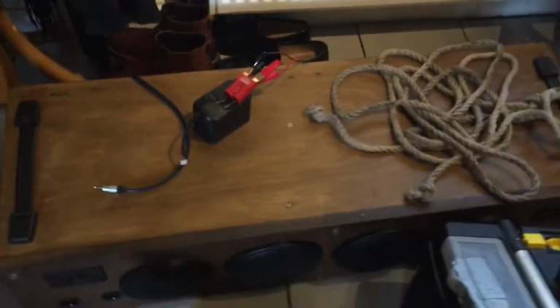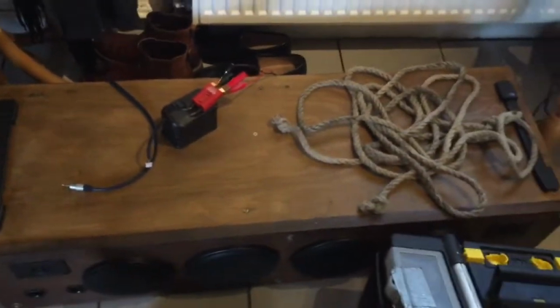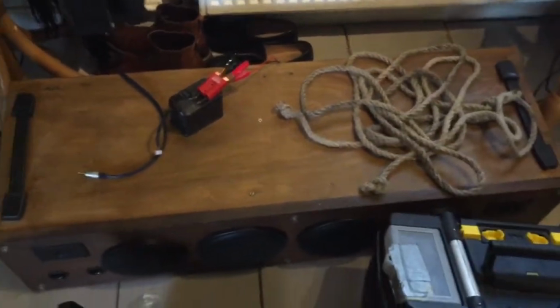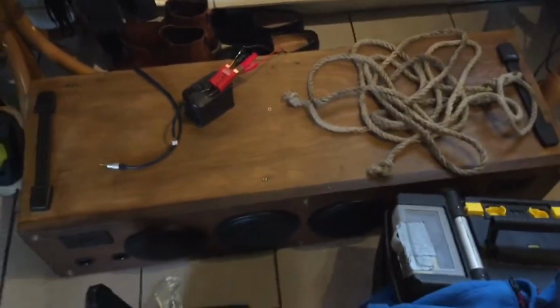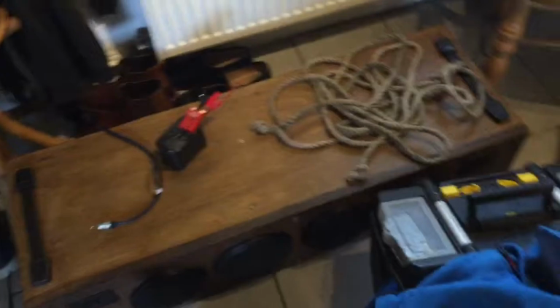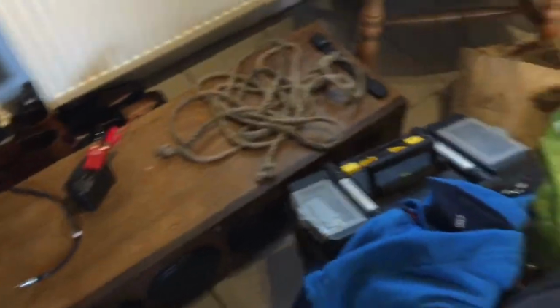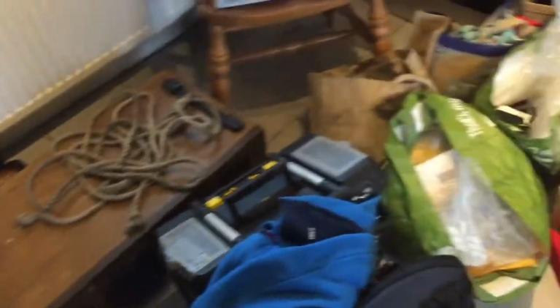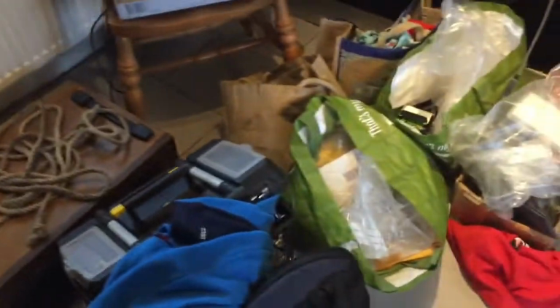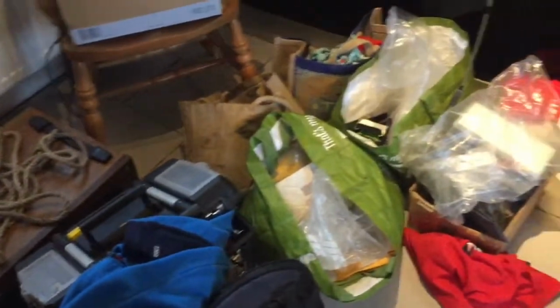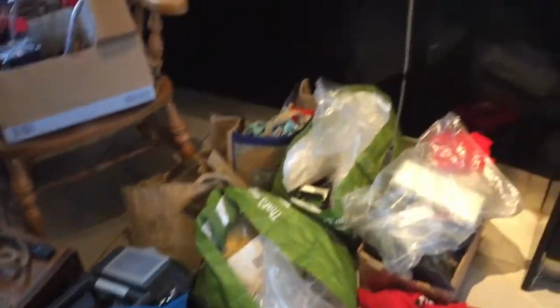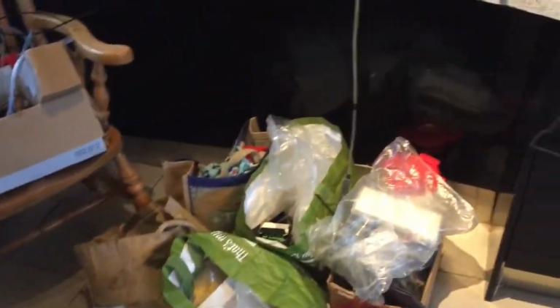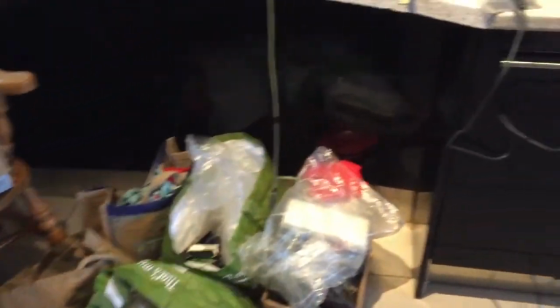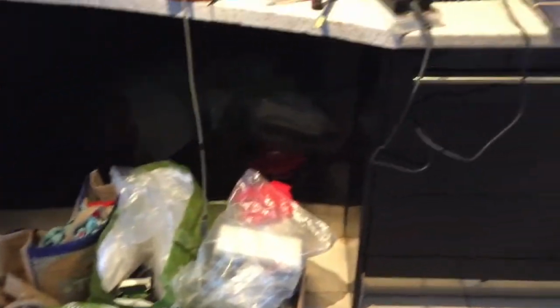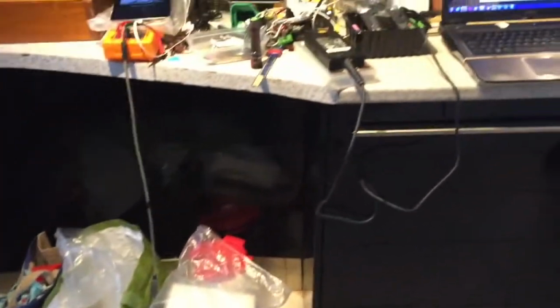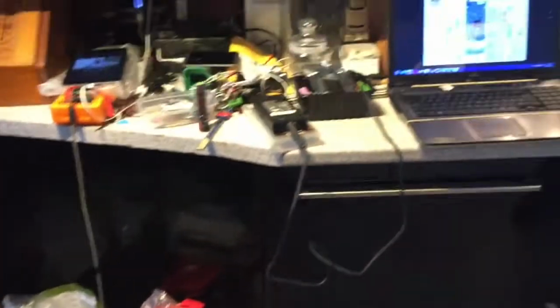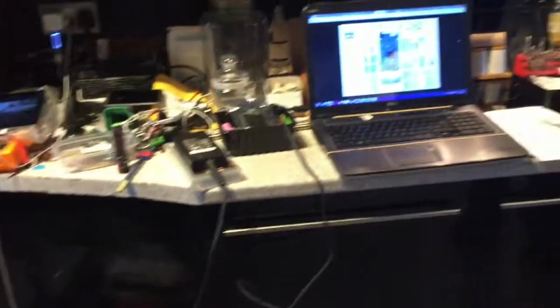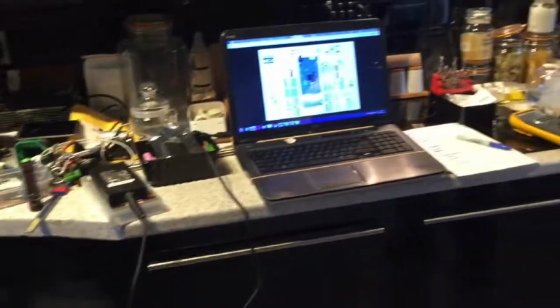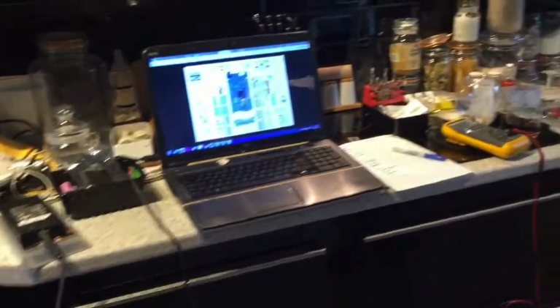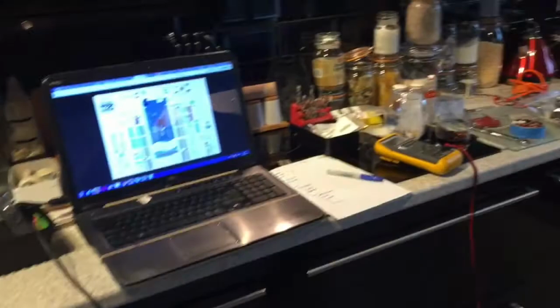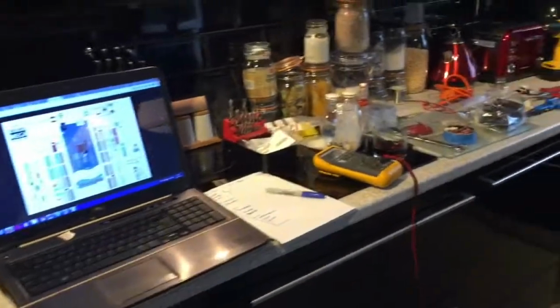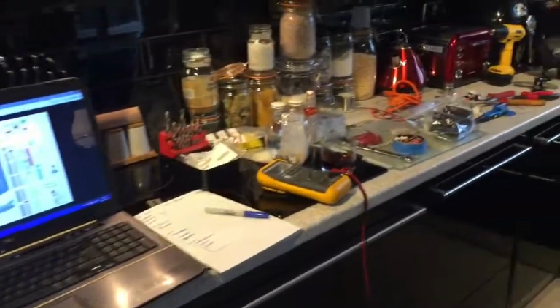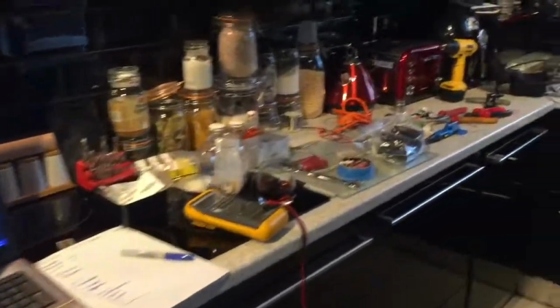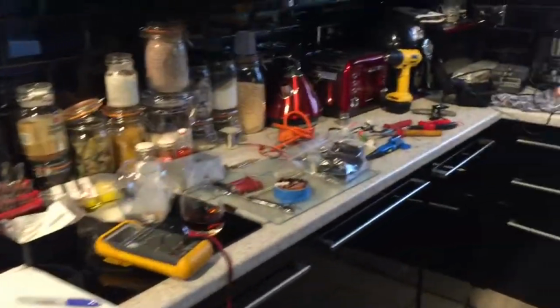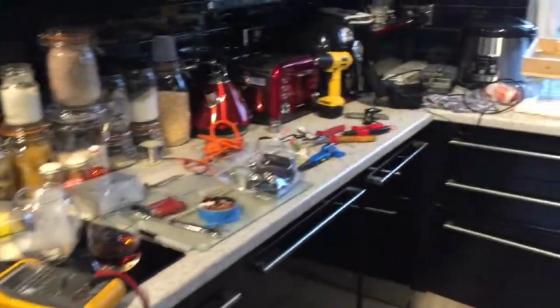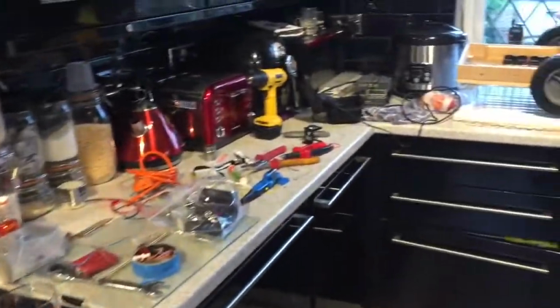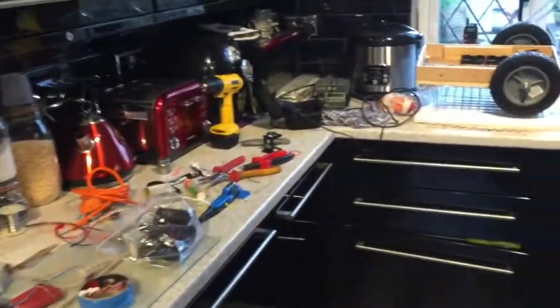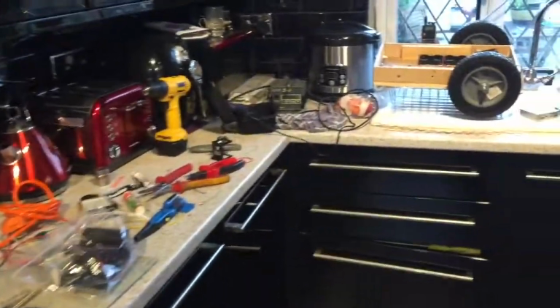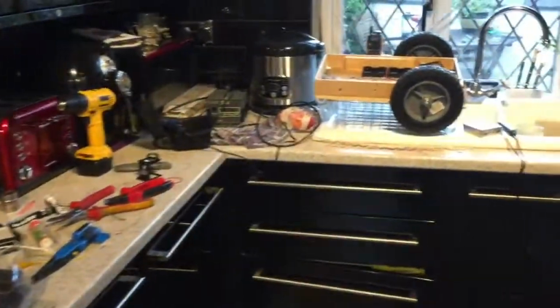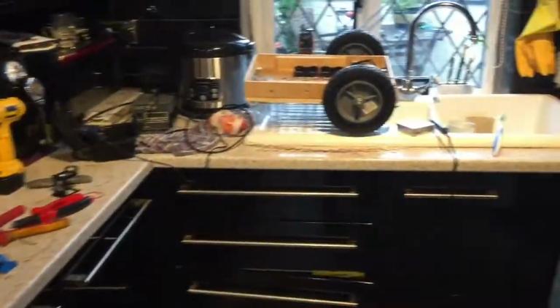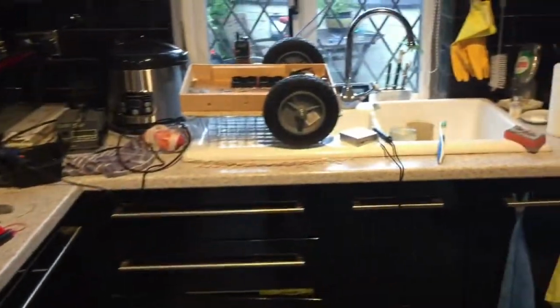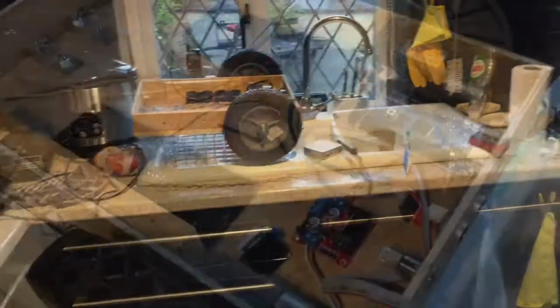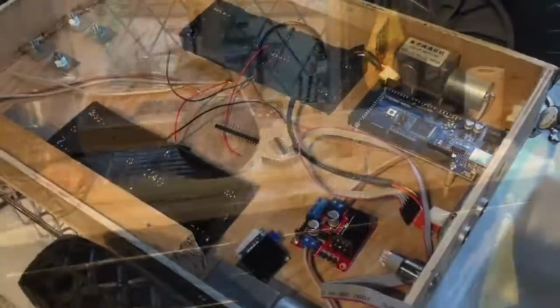That's probably about it, really. Babe, the kitchen is a mess. We're gonna sort it out after Richard's gone, and we'll make sure everything's nice and tidy for when you come home. Okay, bye.